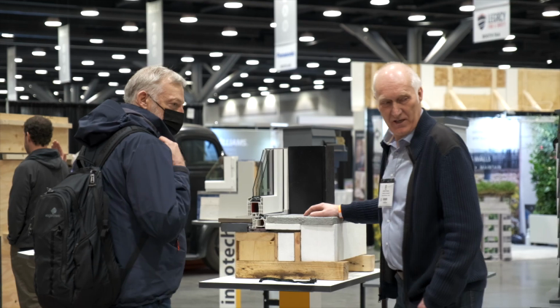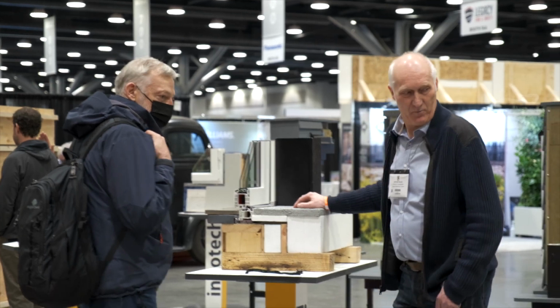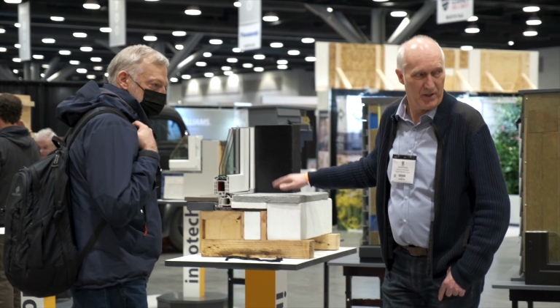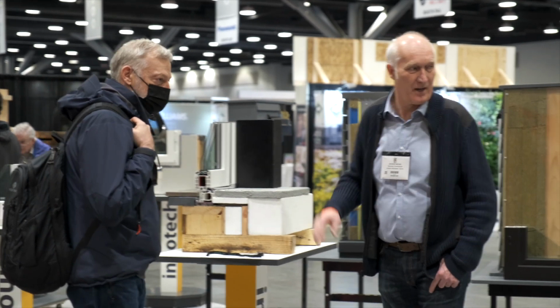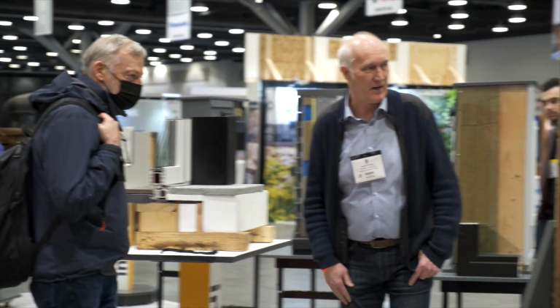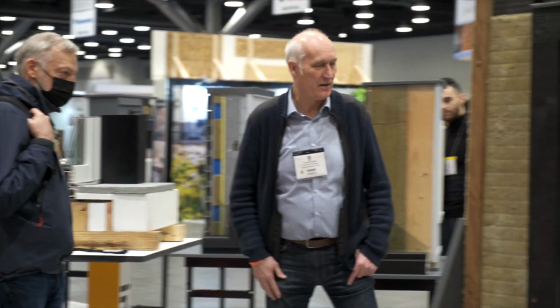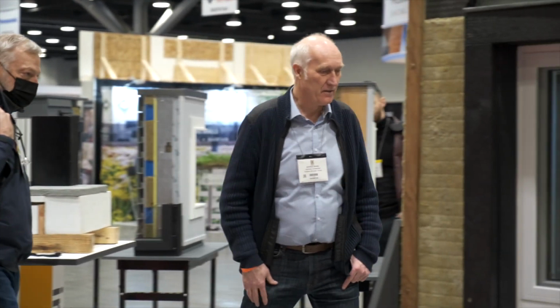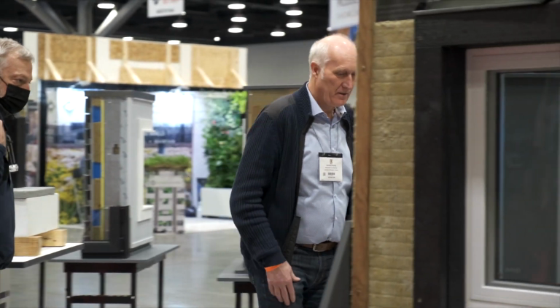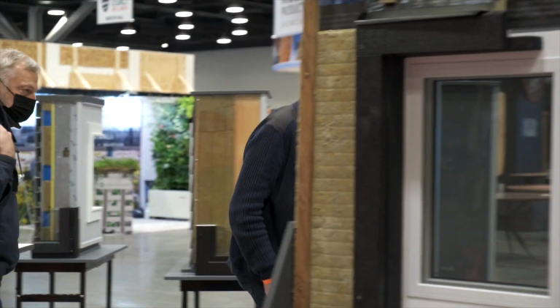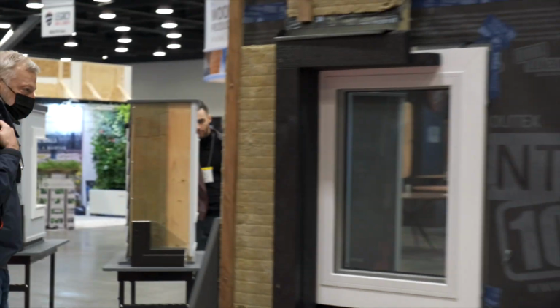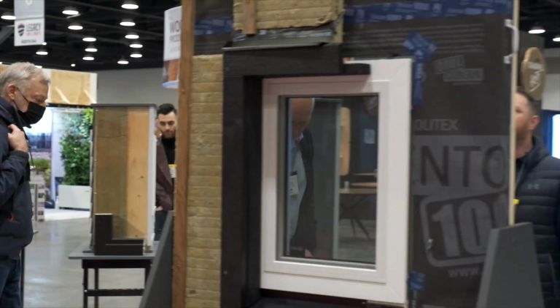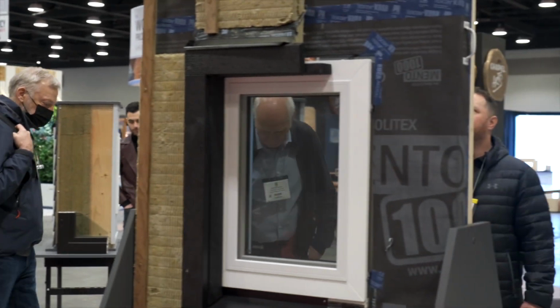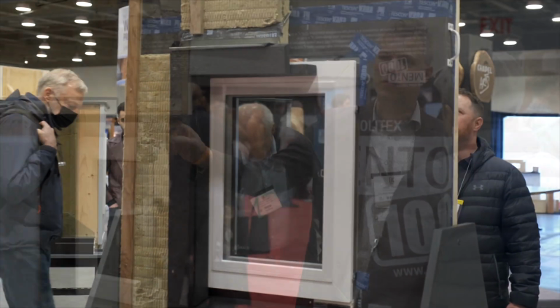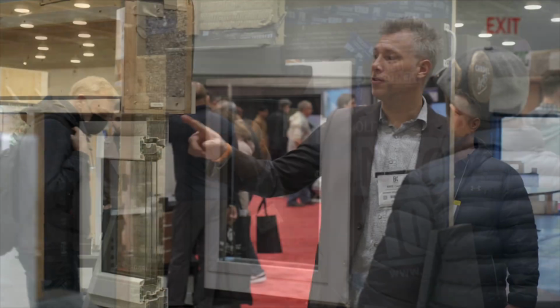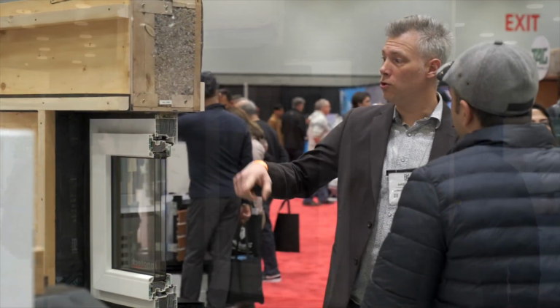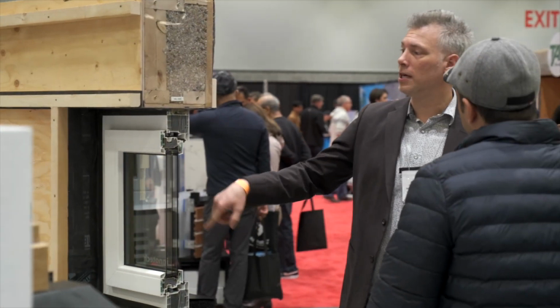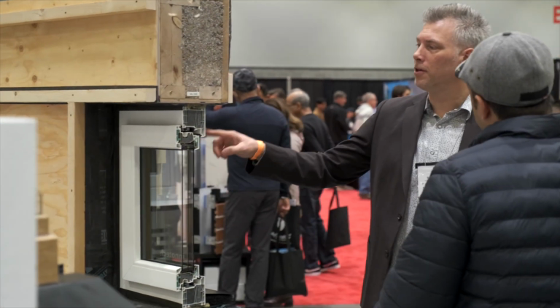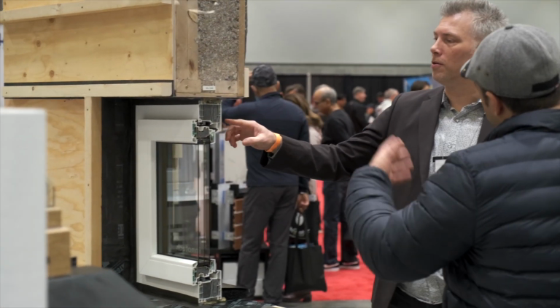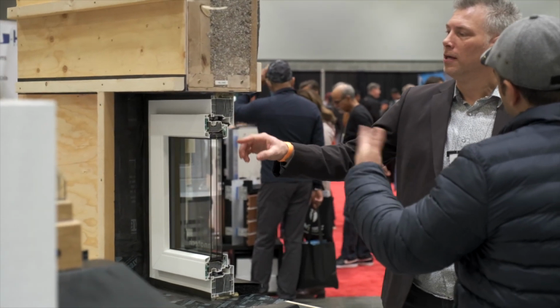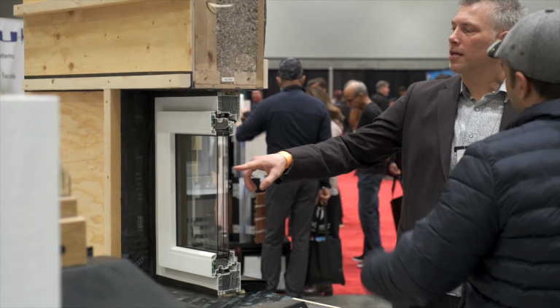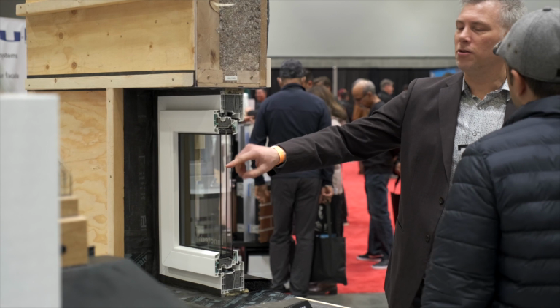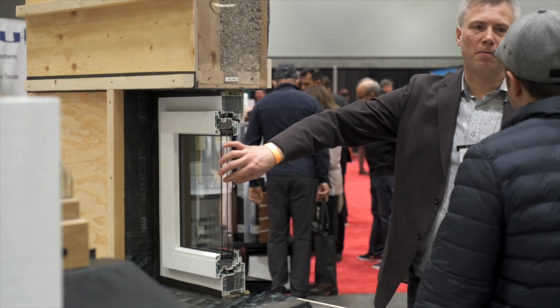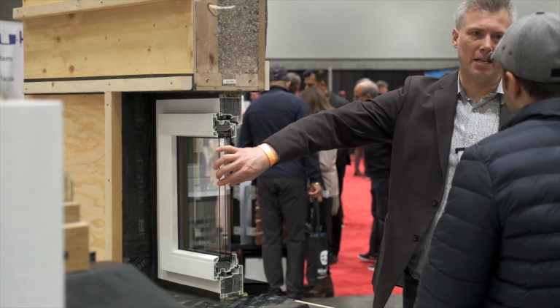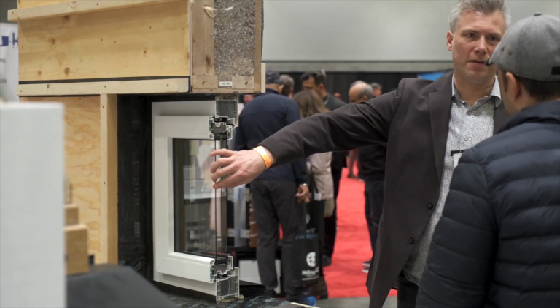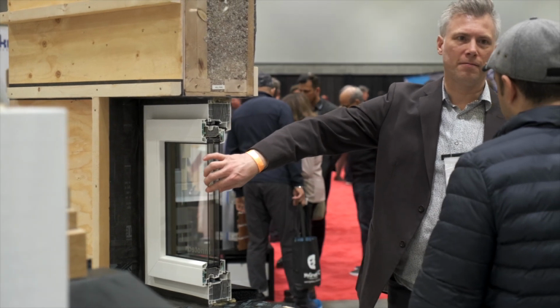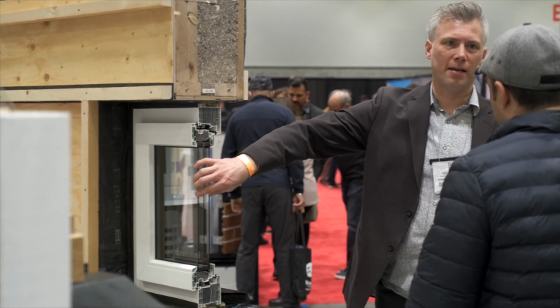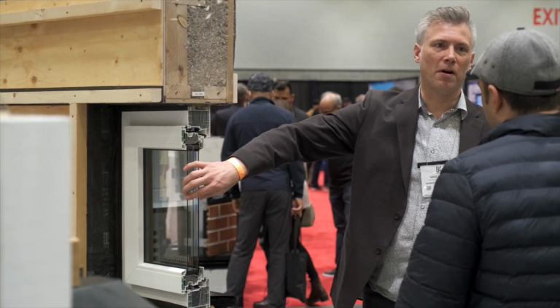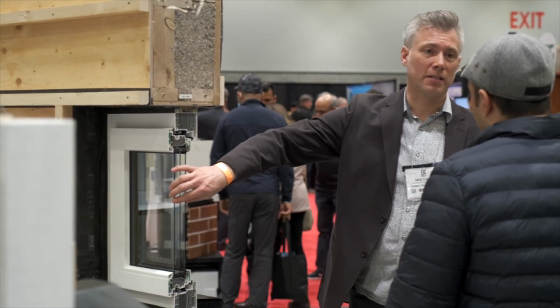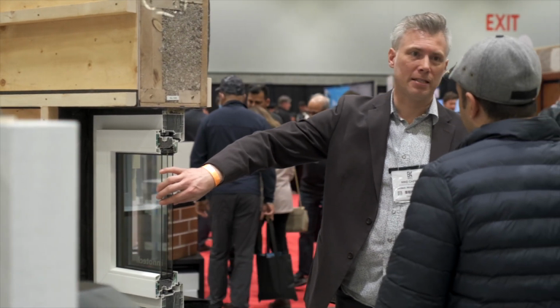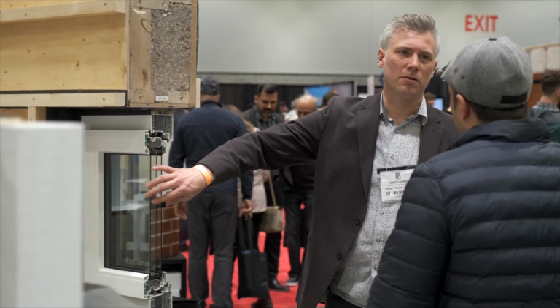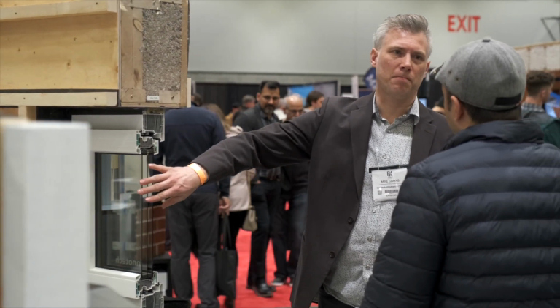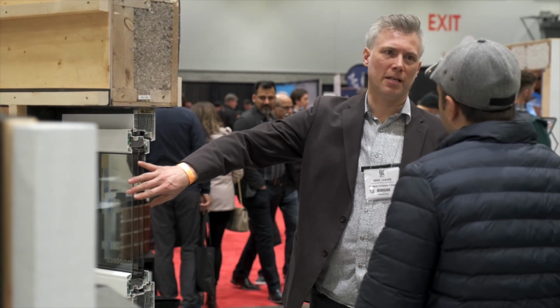We've seen a massive uptick in particularly passive projects, but anything that's shooting for that high performance level — it means that these buildings,